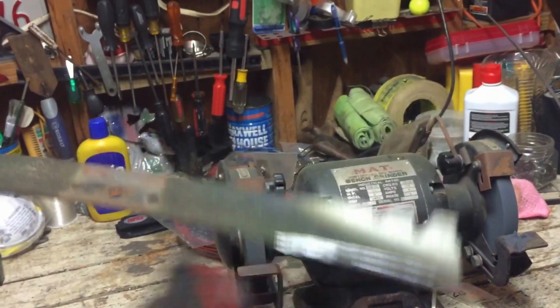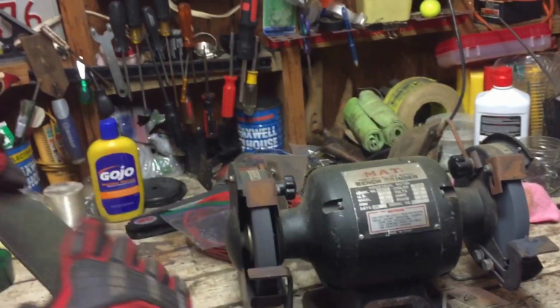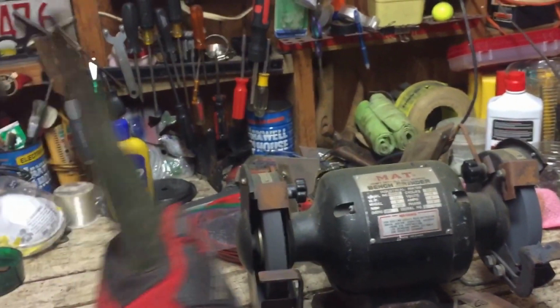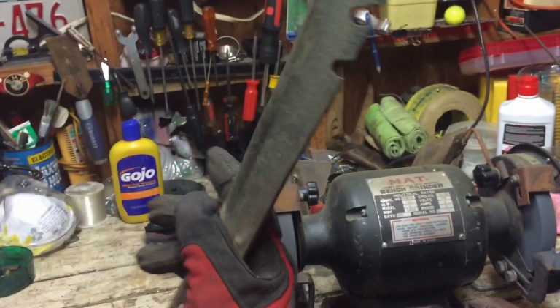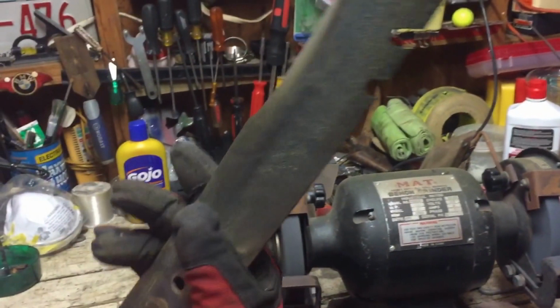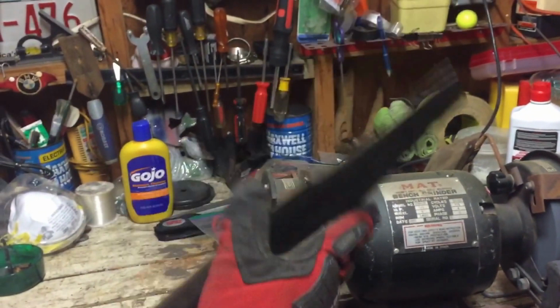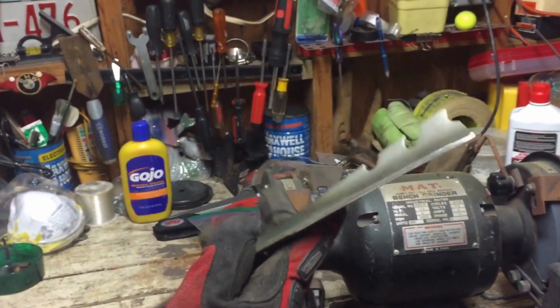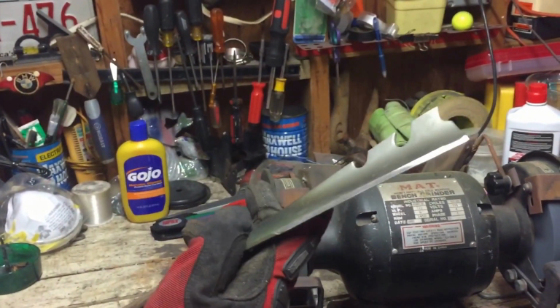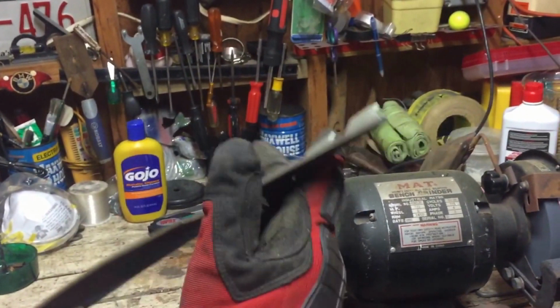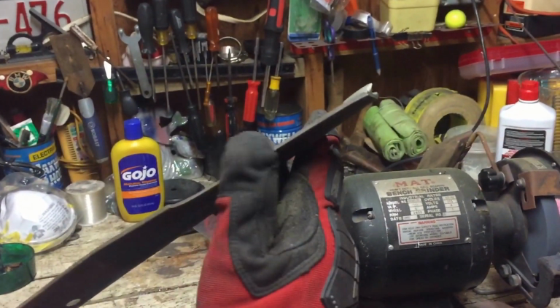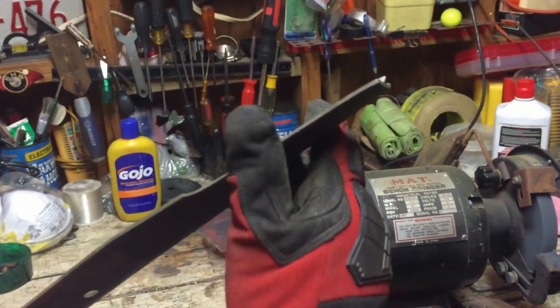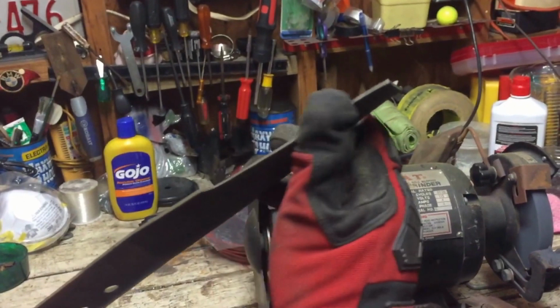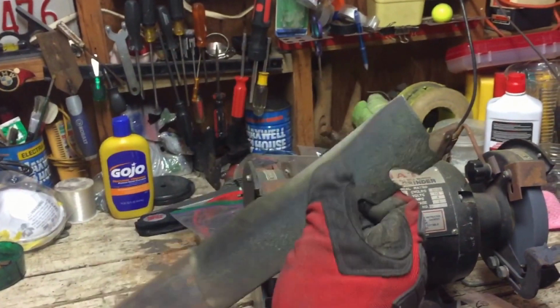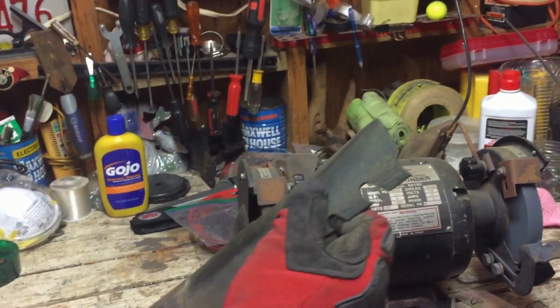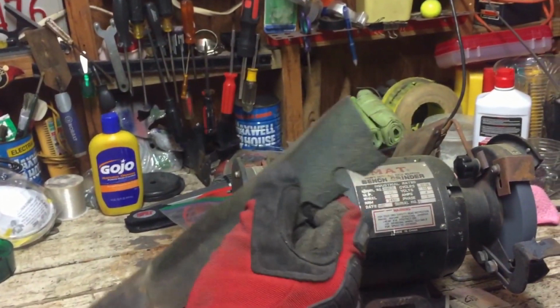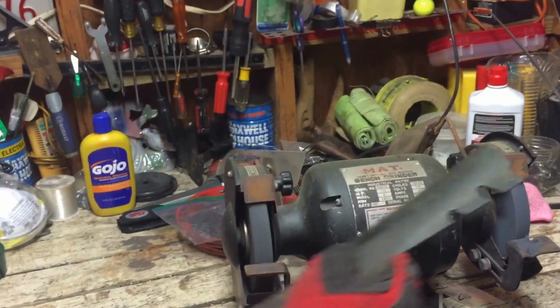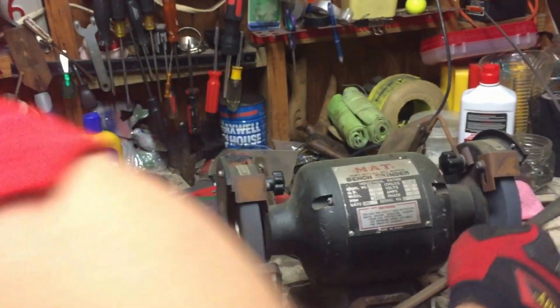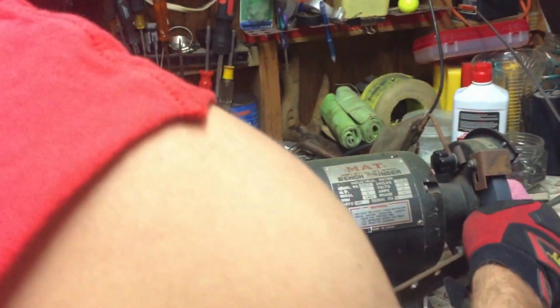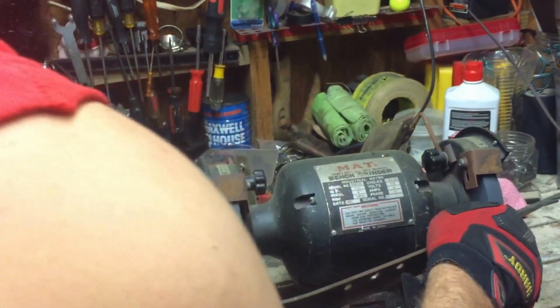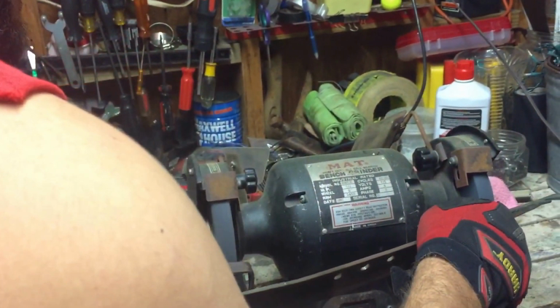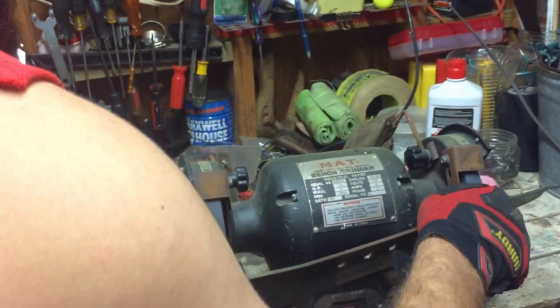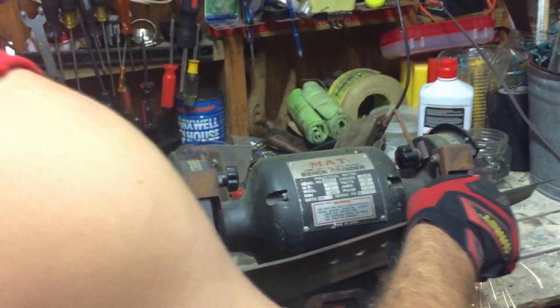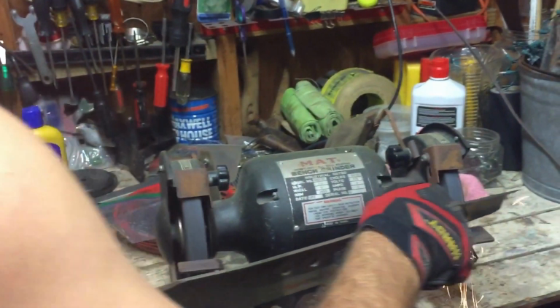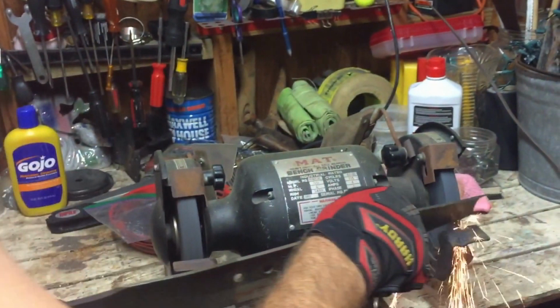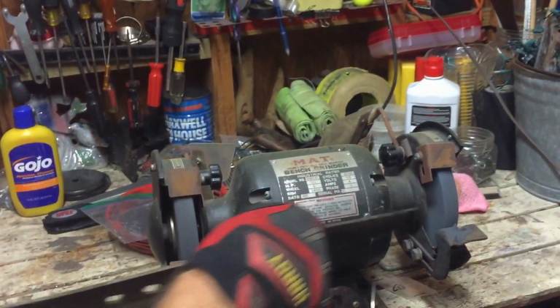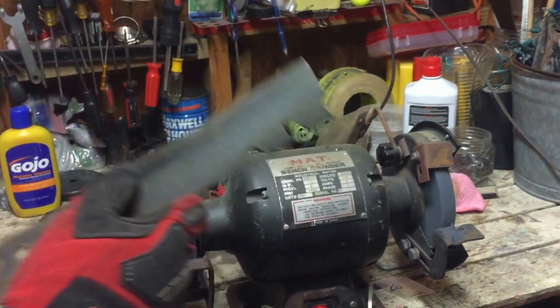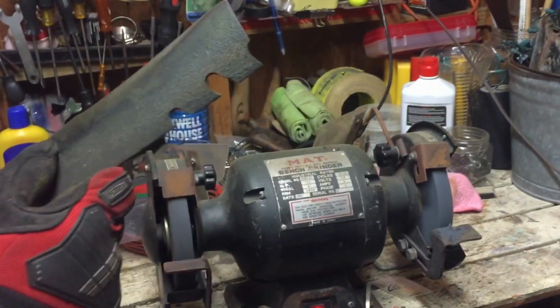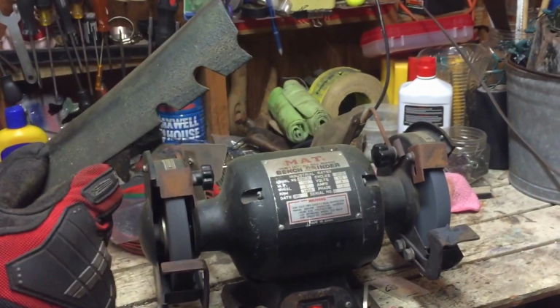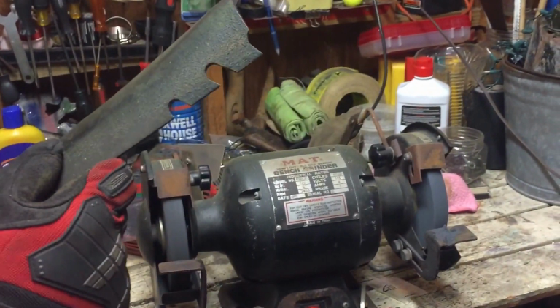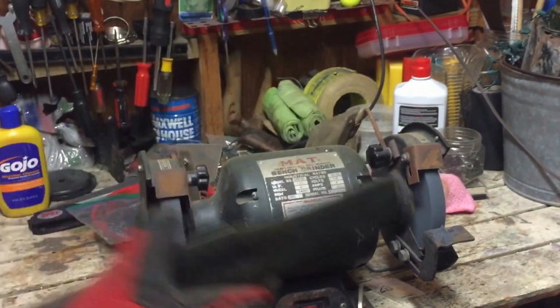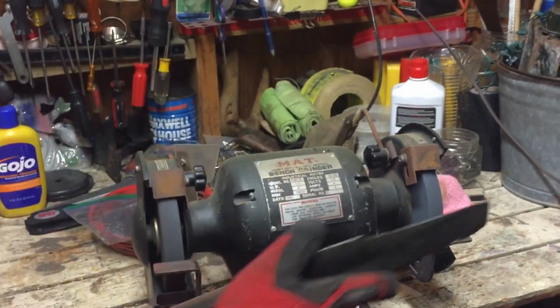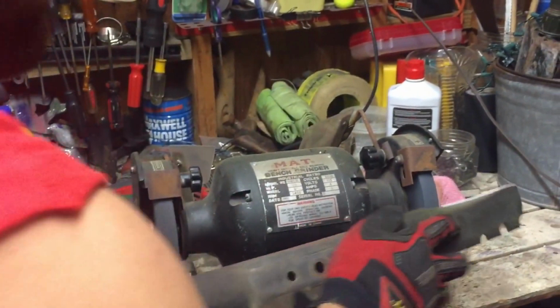How hard are you pressing? Not very hard — light pressure. This one needs the same thing. Any direction that you can, really.